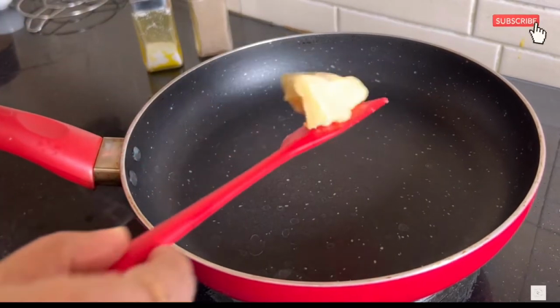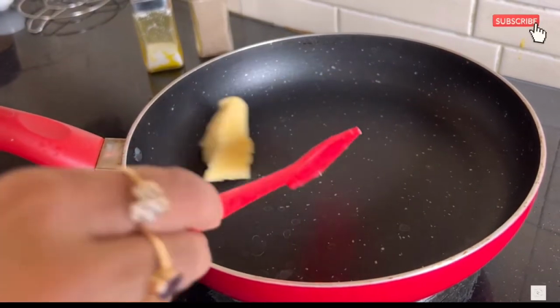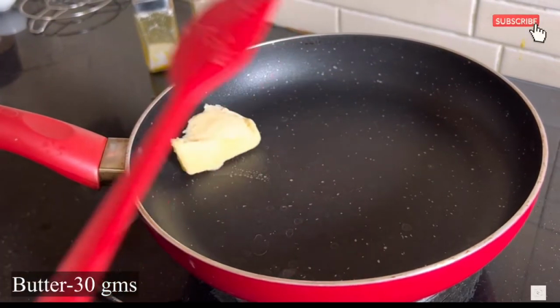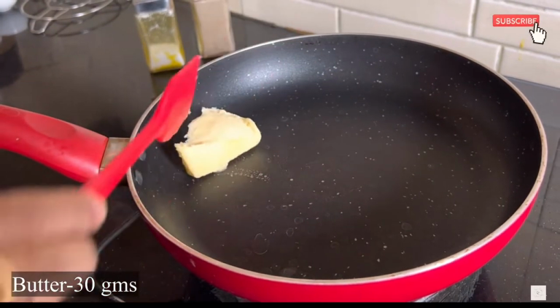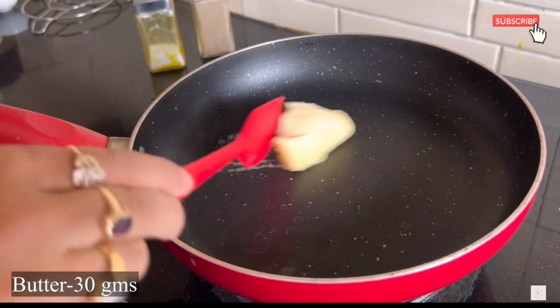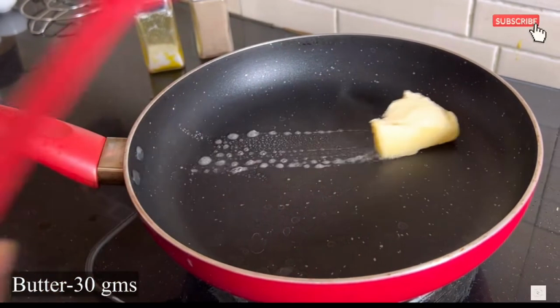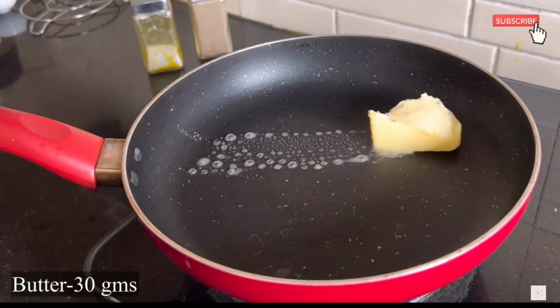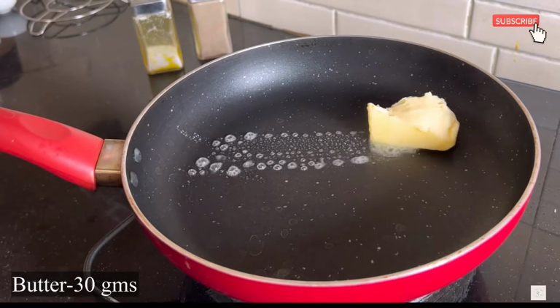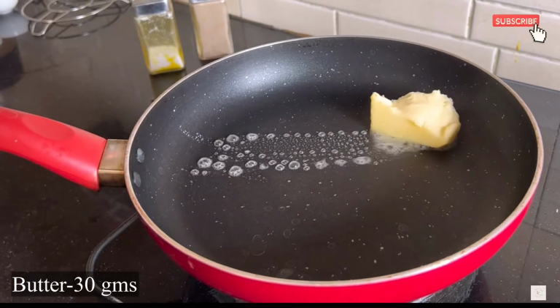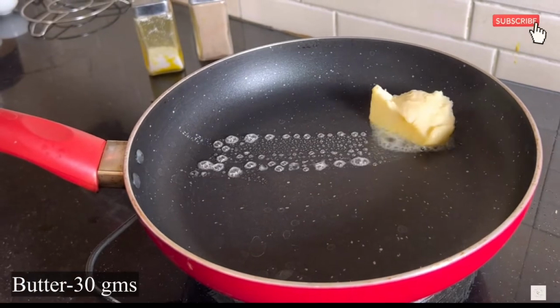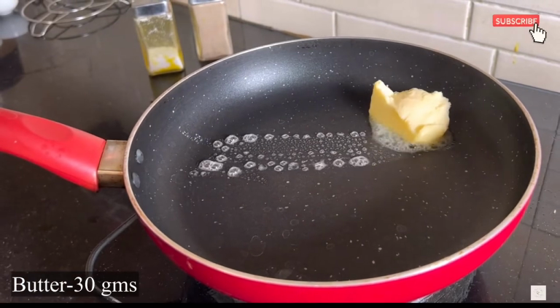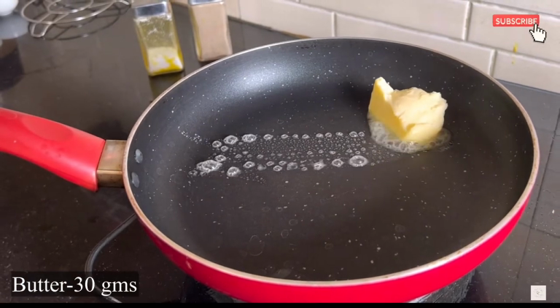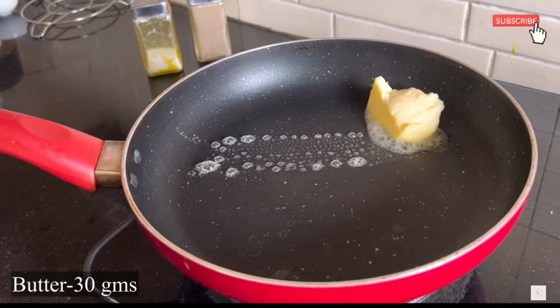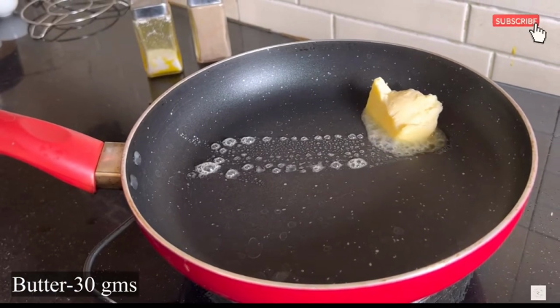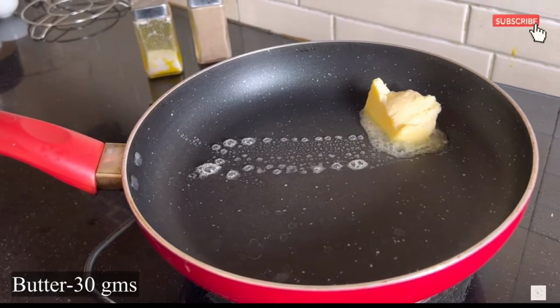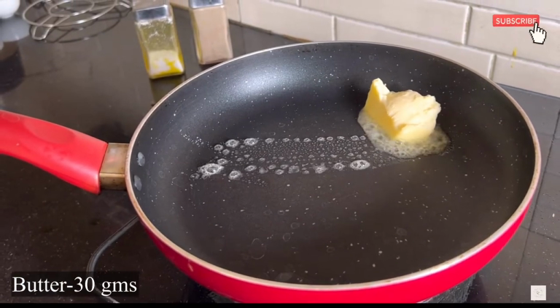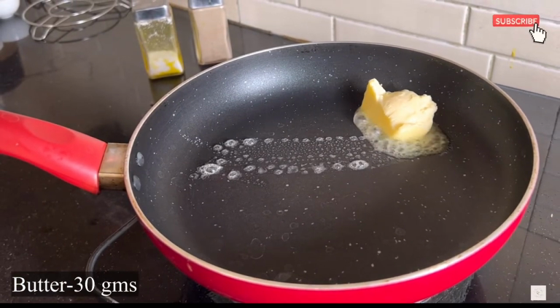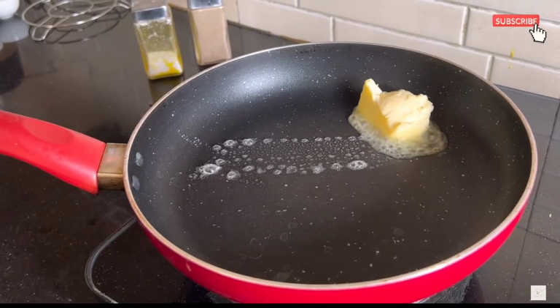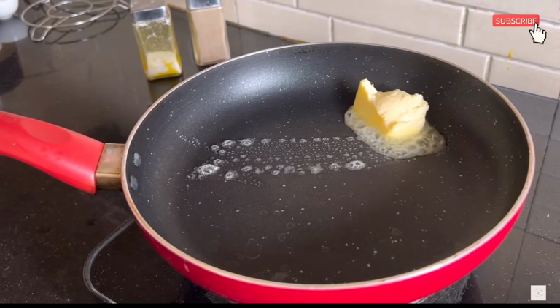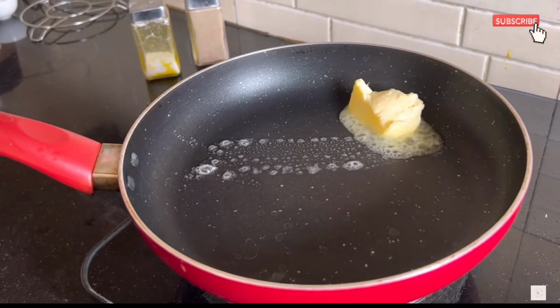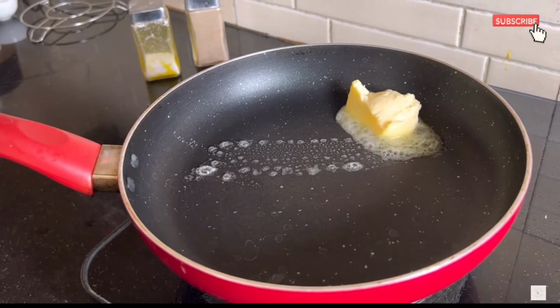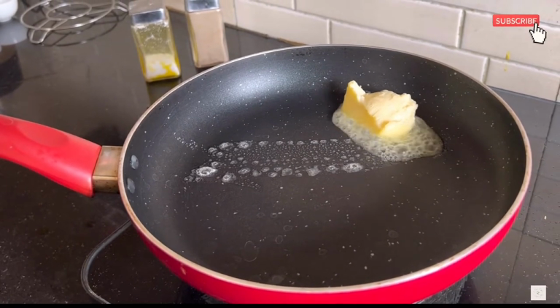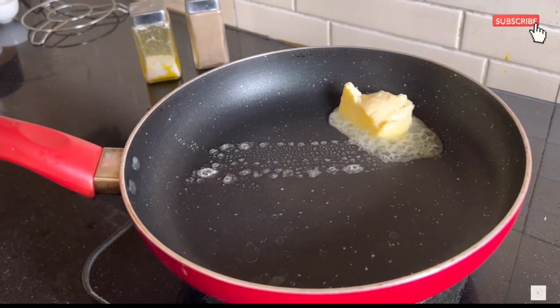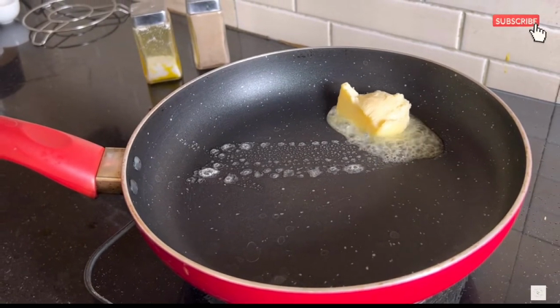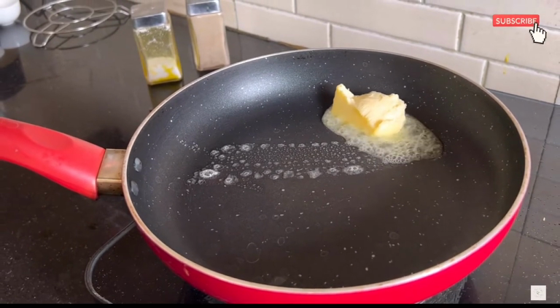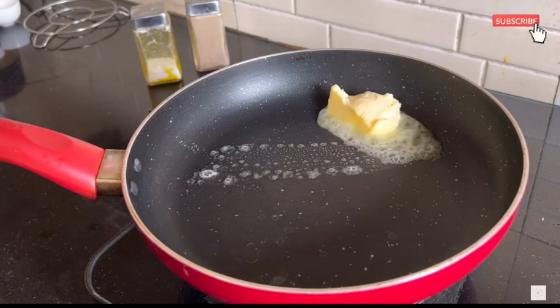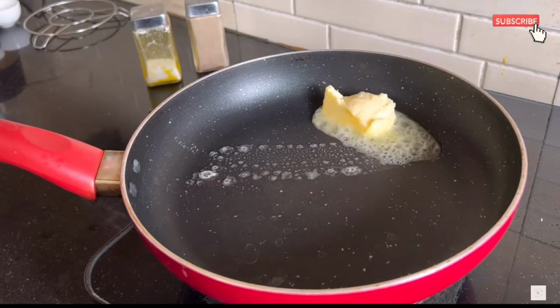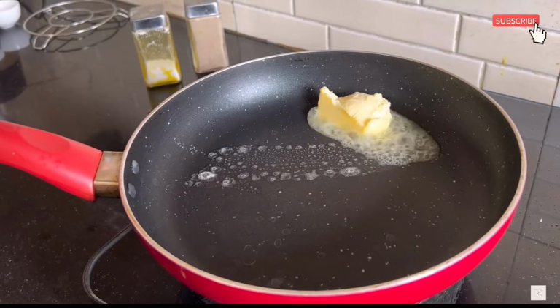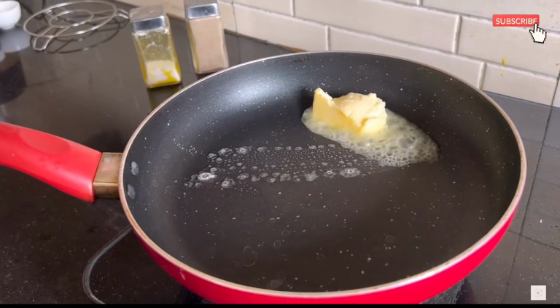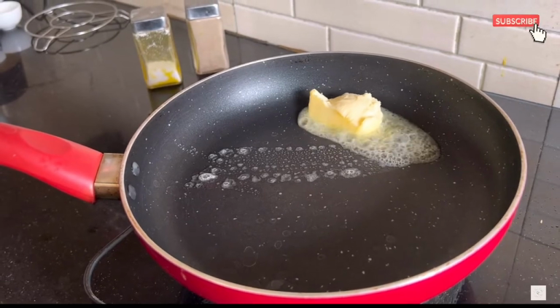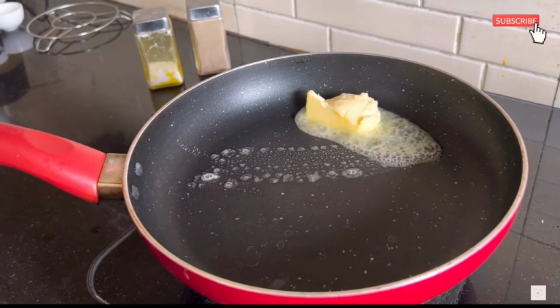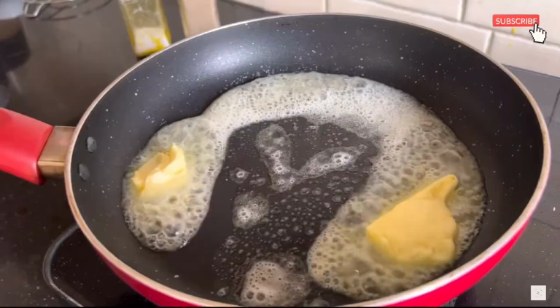Here we need to heat a pan where I've added about 30 grams of butter. Once the butter melts, we have to see that the butter turns brown in color.